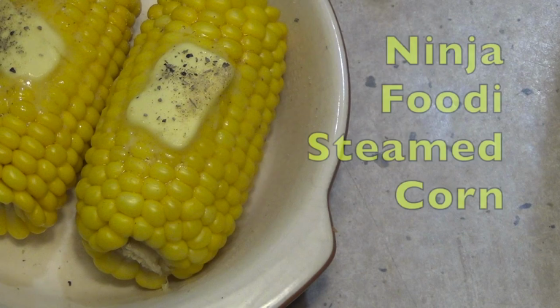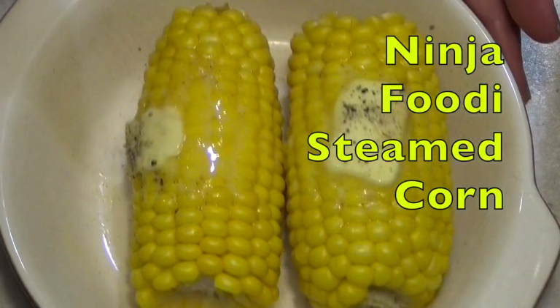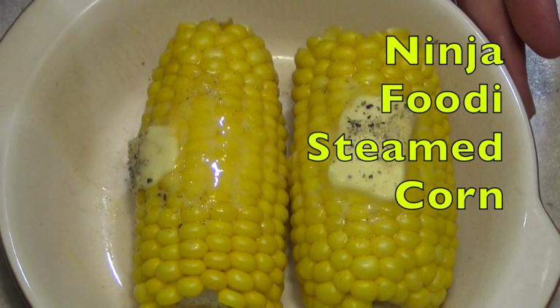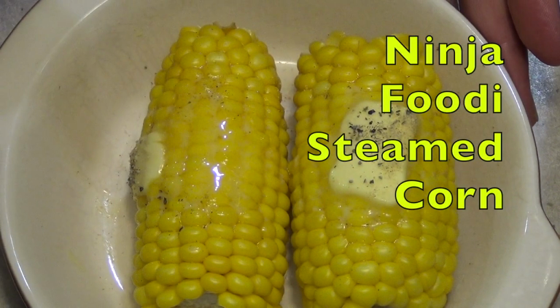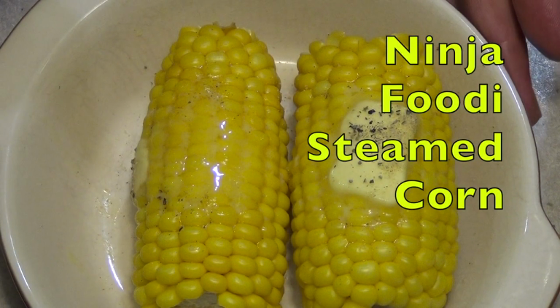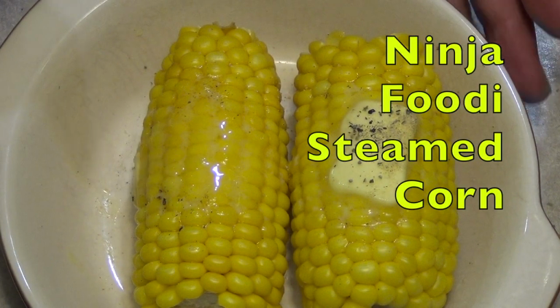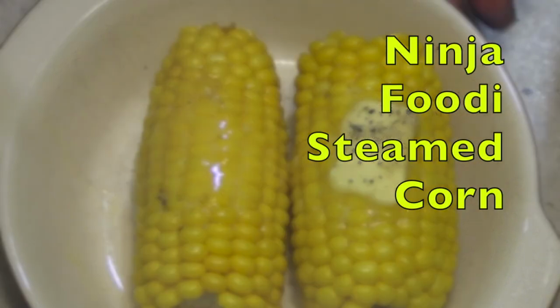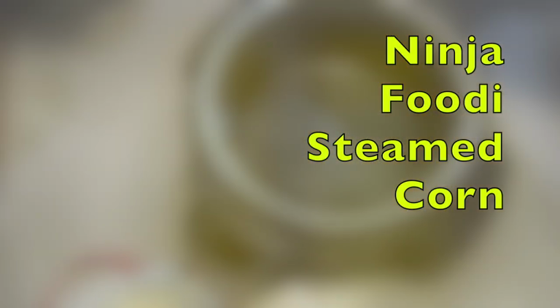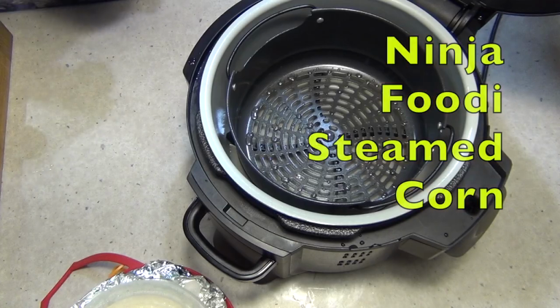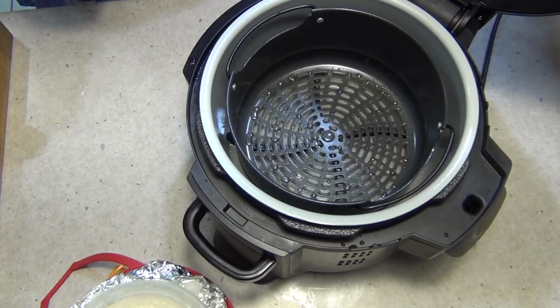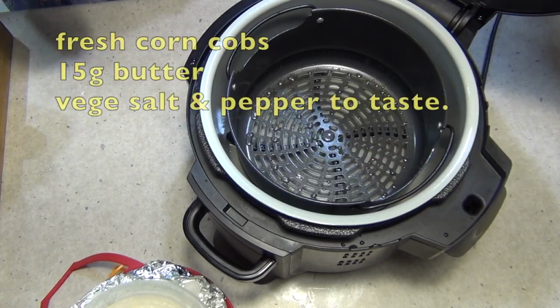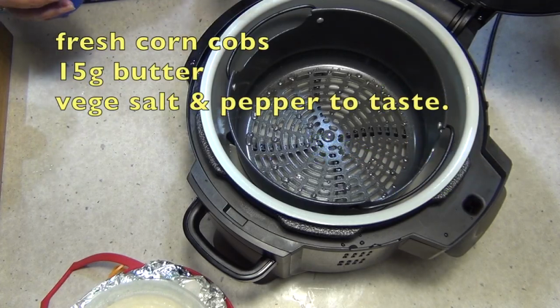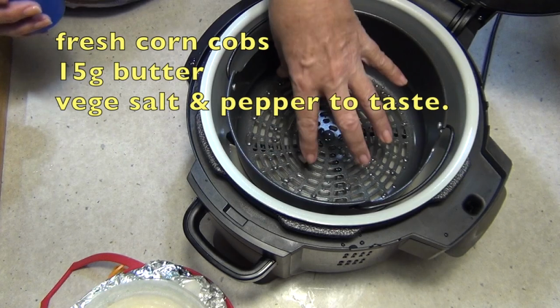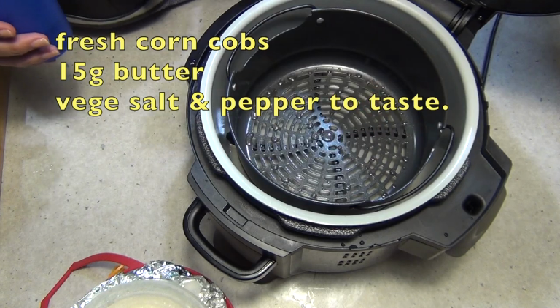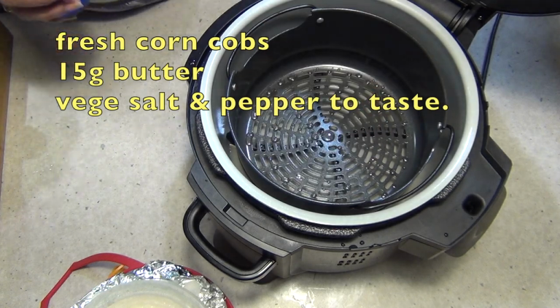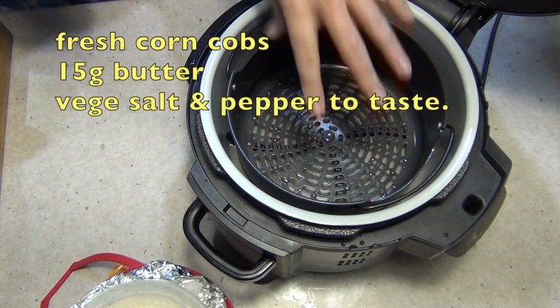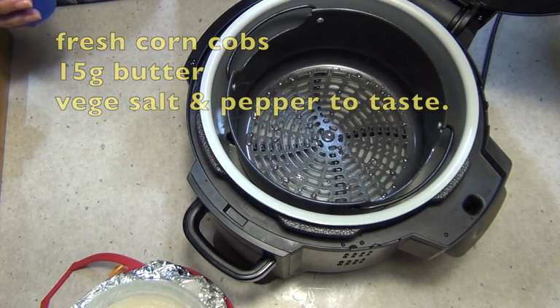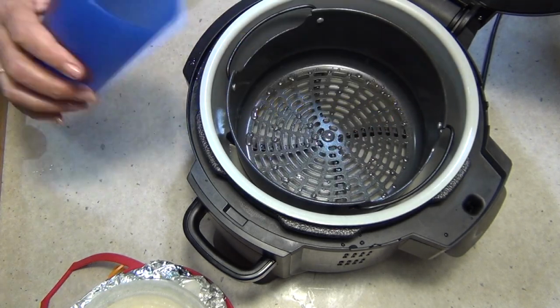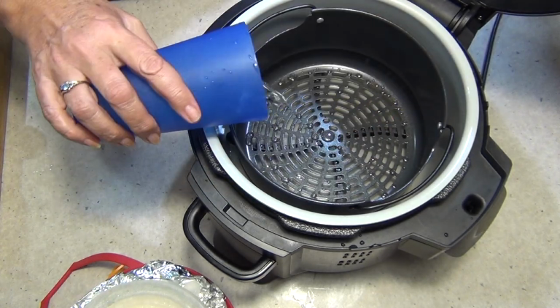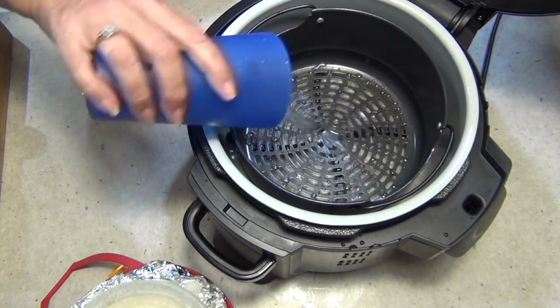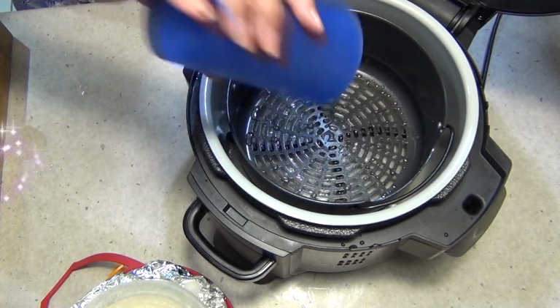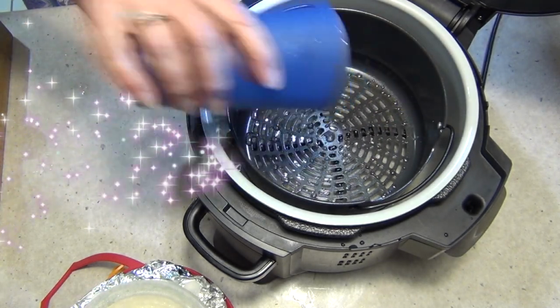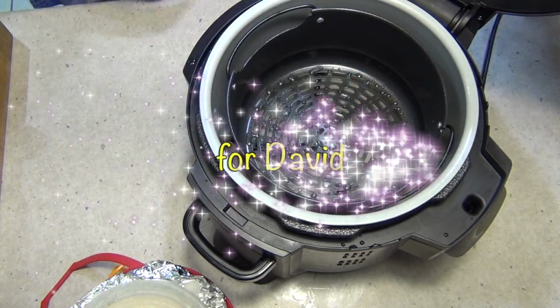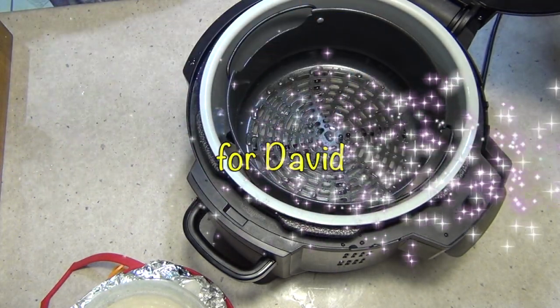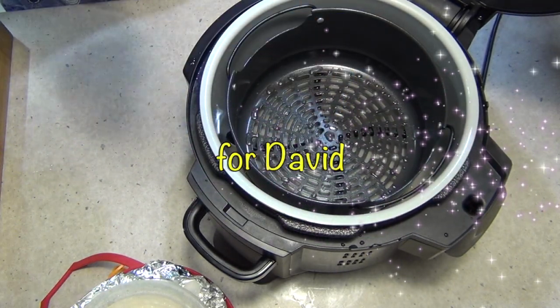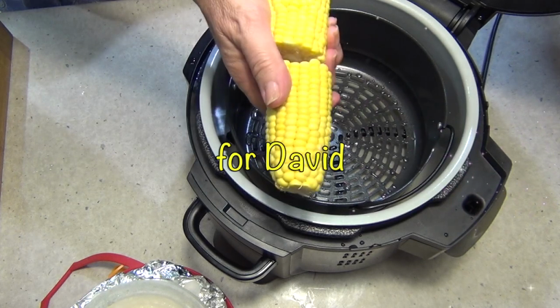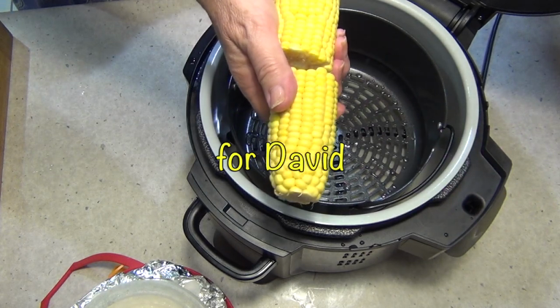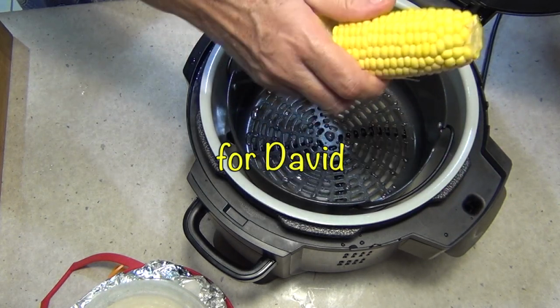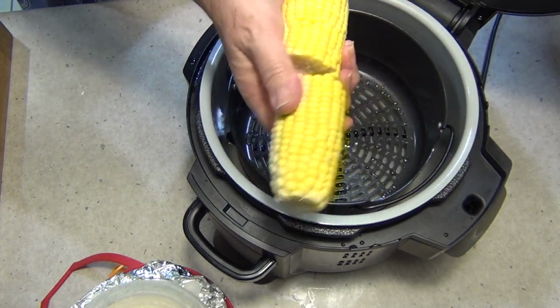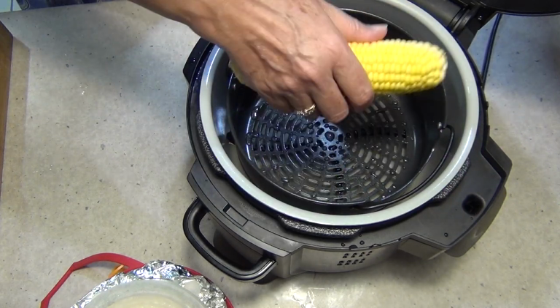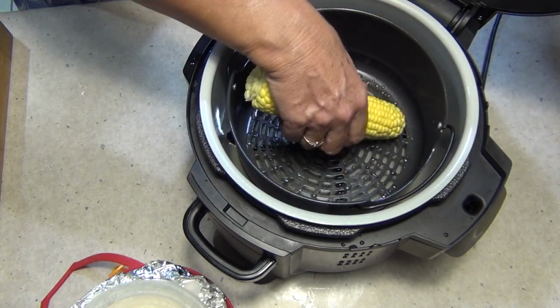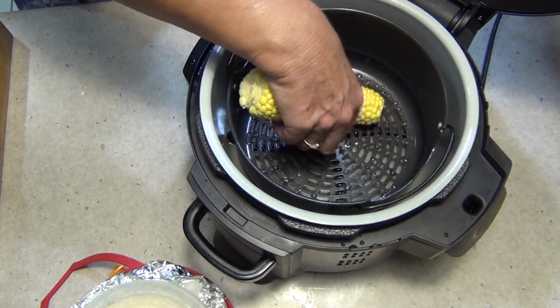Hi and welcome to Cheeky Richer Cooking's Ninja Foodi Steamed Corn. We've got this air crisp basket in there at the moment, we've poured in some water. We're going to pop in our cobs of corn — fresh cobs of corn, not frozen.